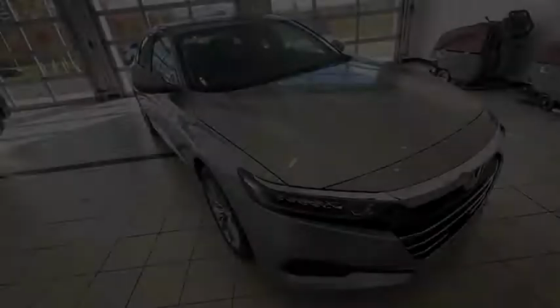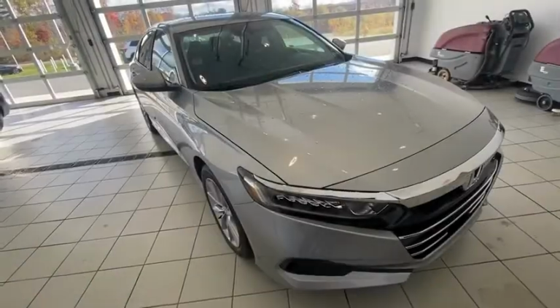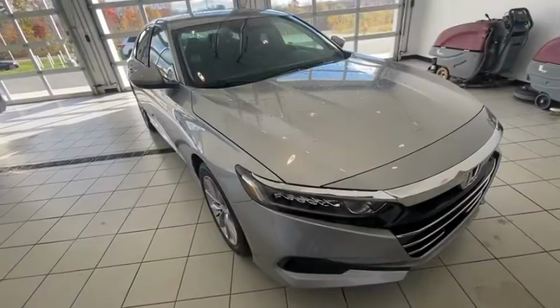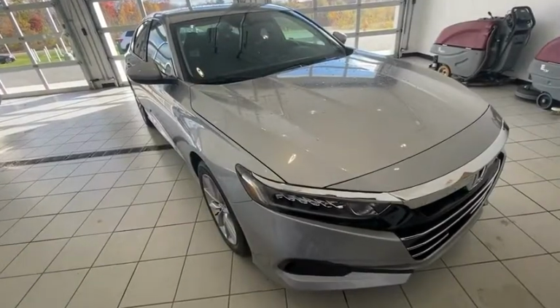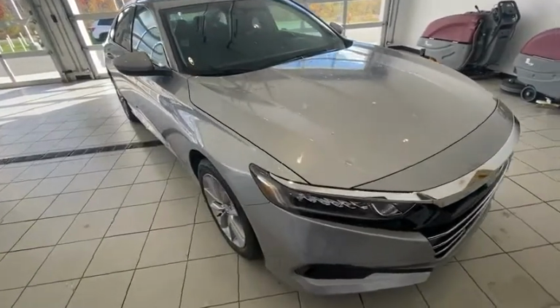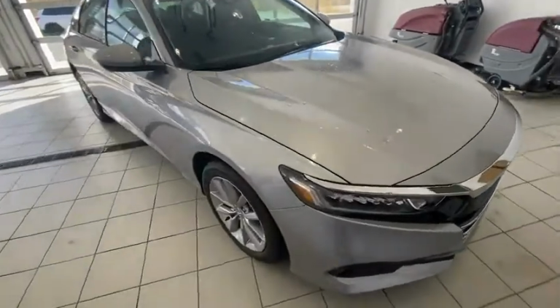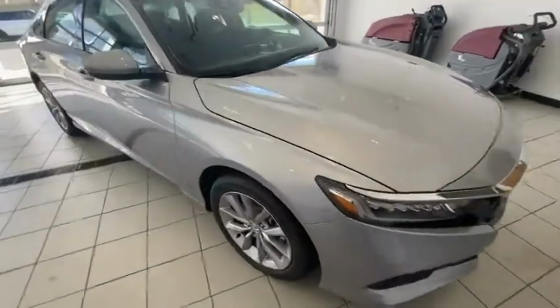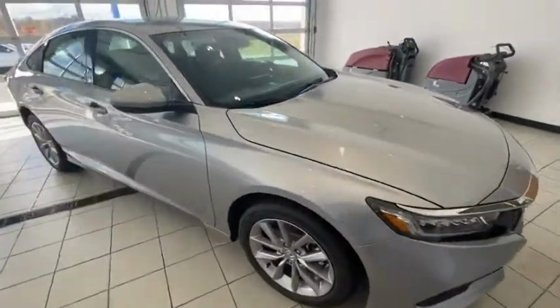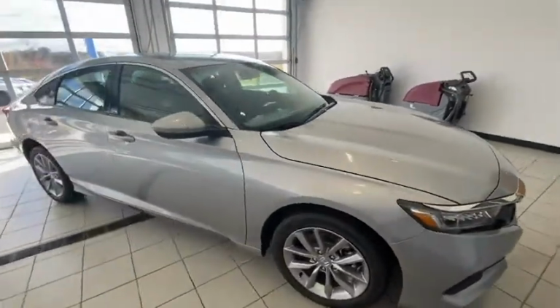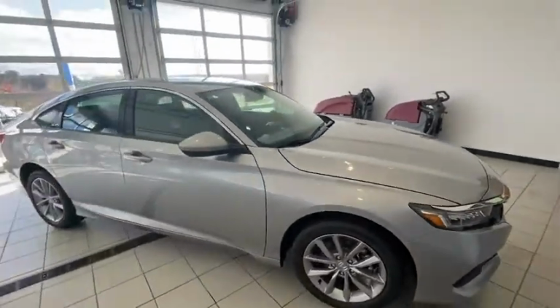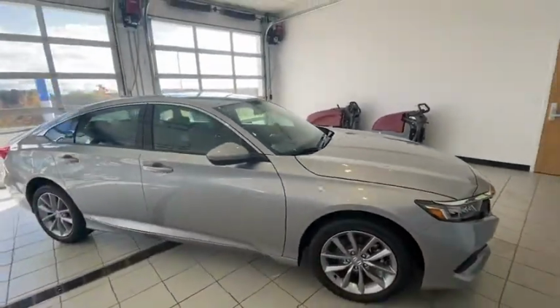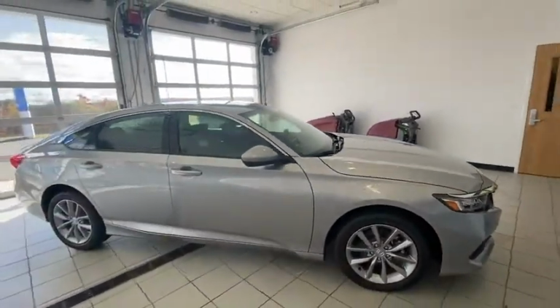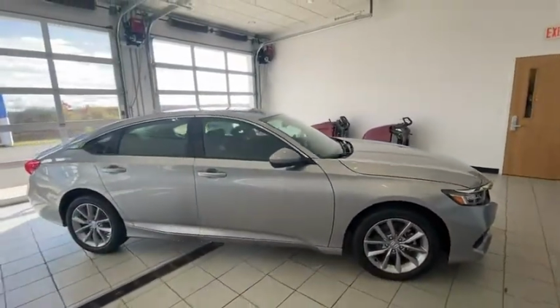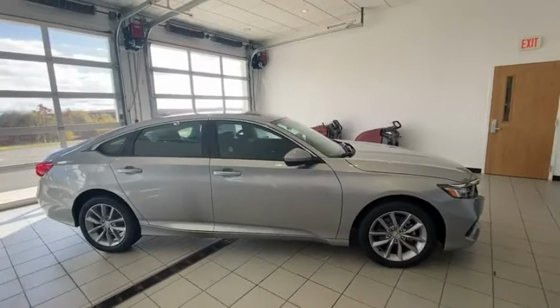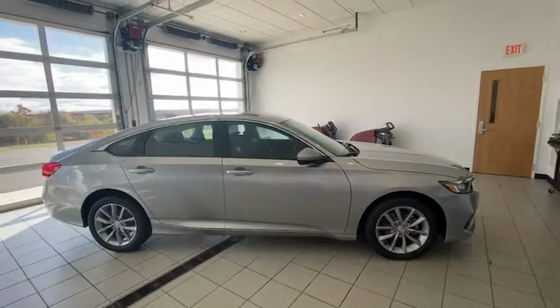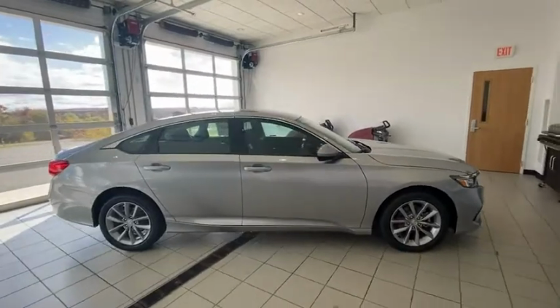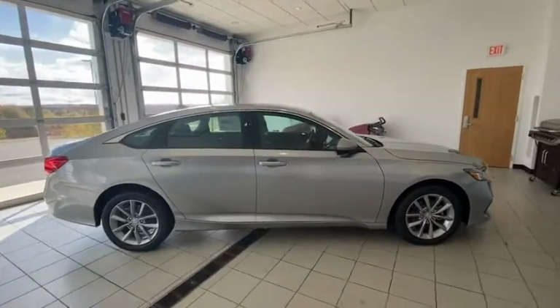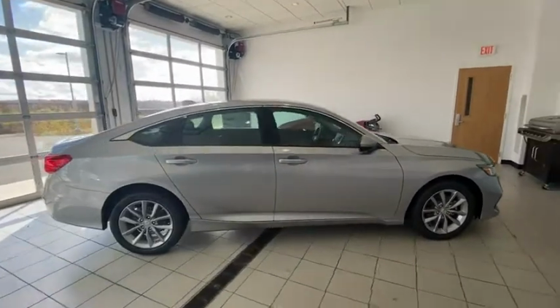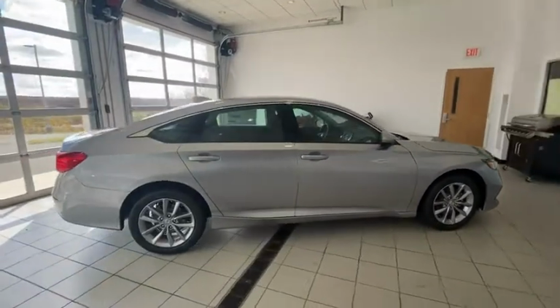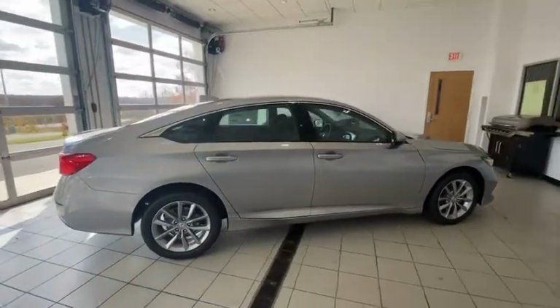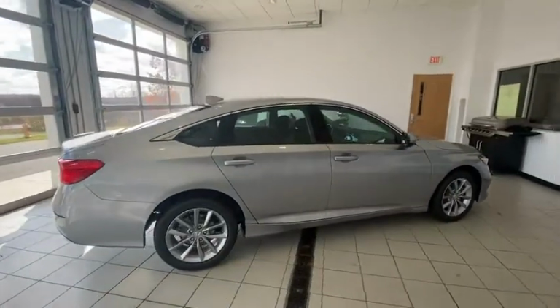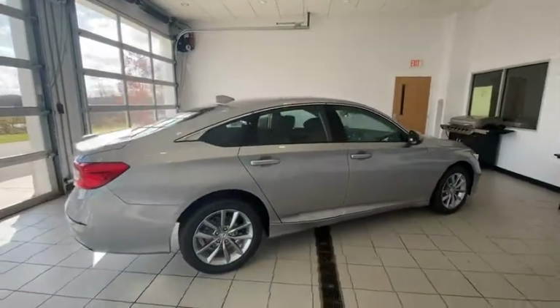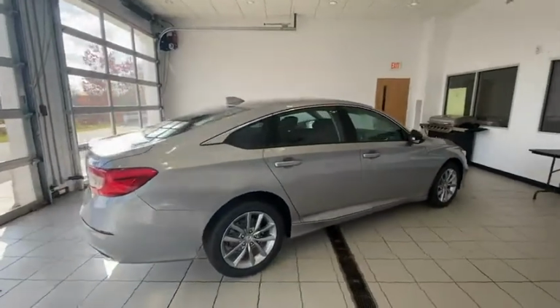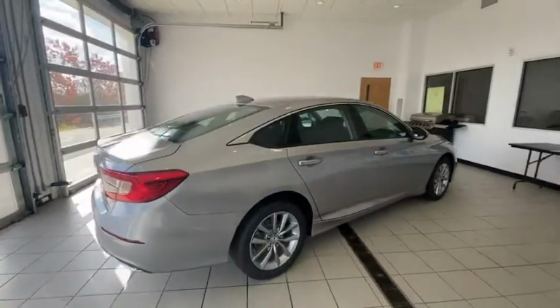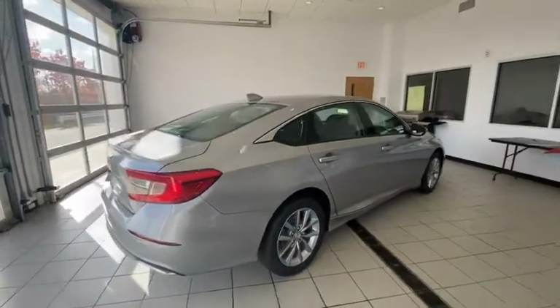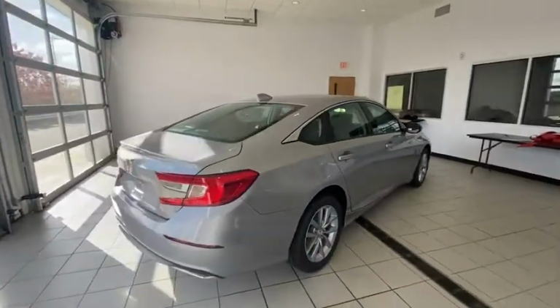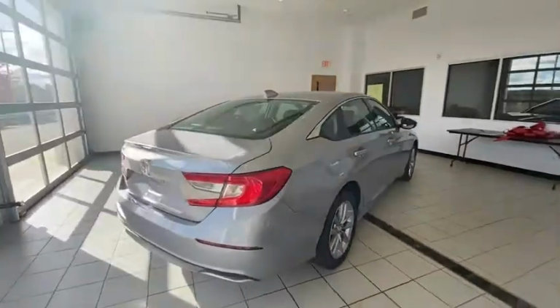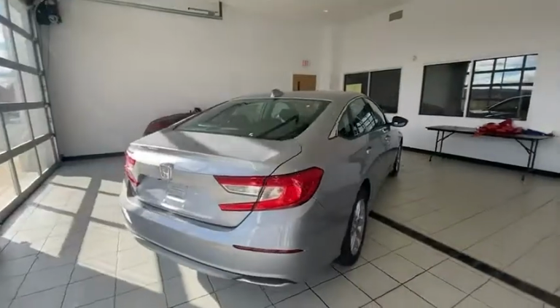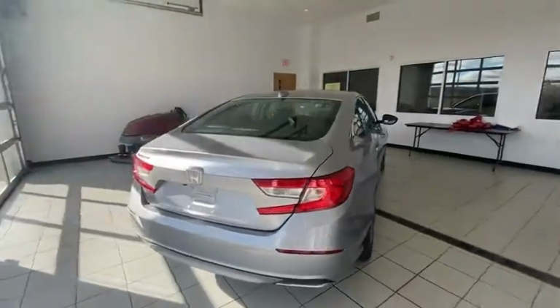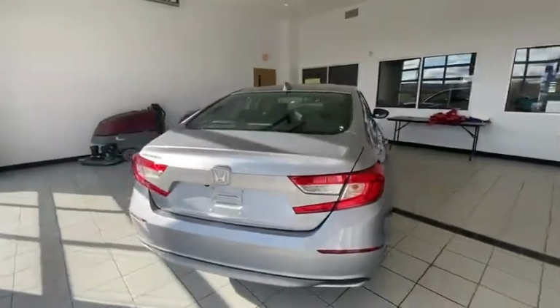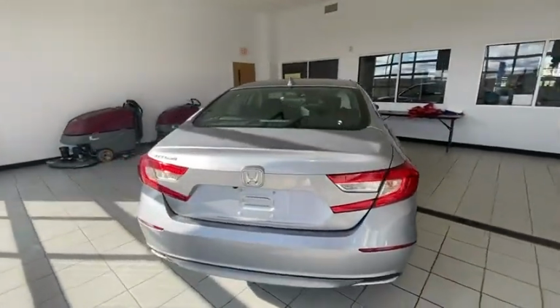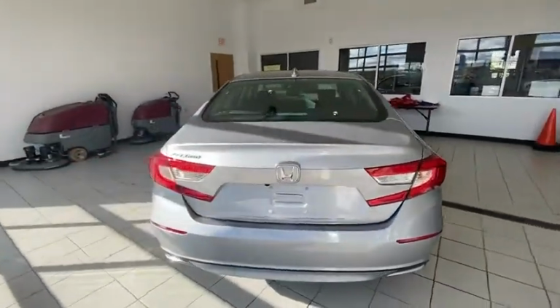Stop by and take a look at the 2021 Accord — ingeniously simple, yet overflowing with luxury and technological creativity. All that and more in the Accord.